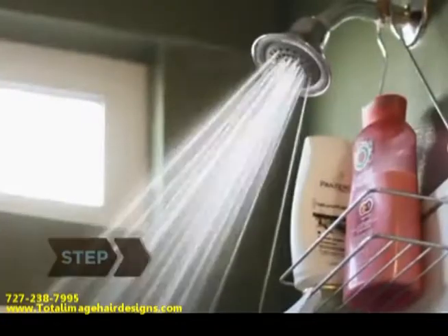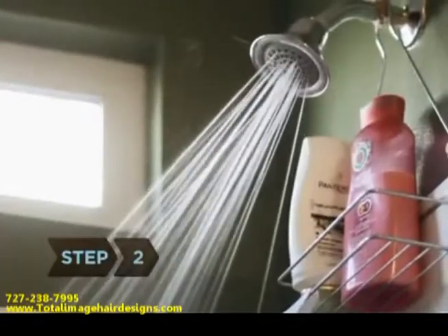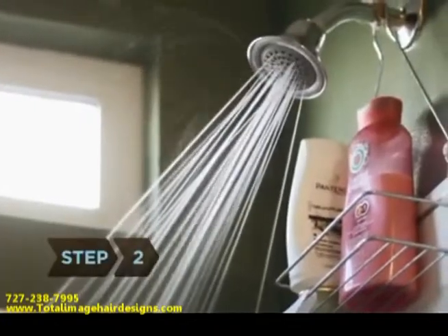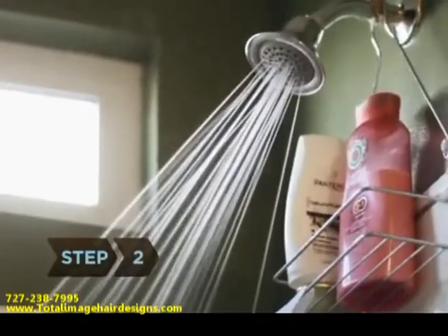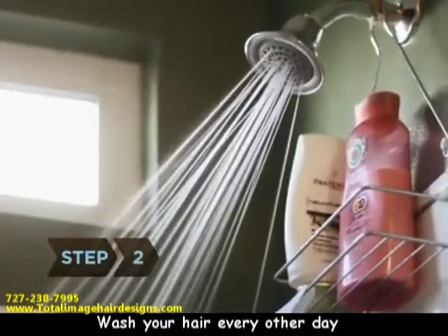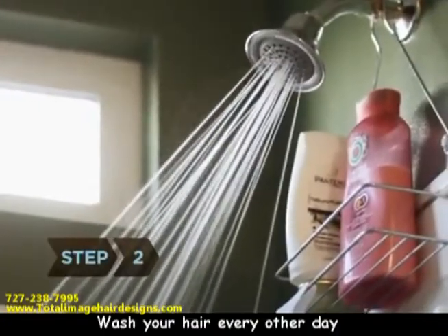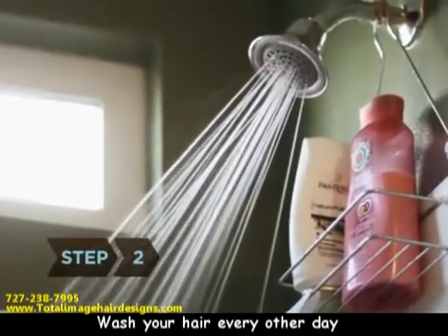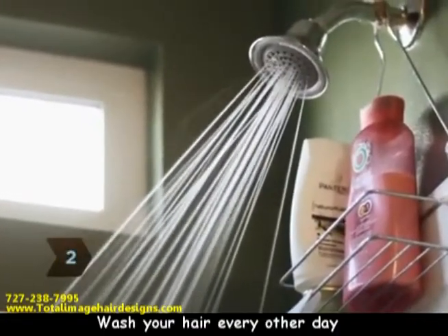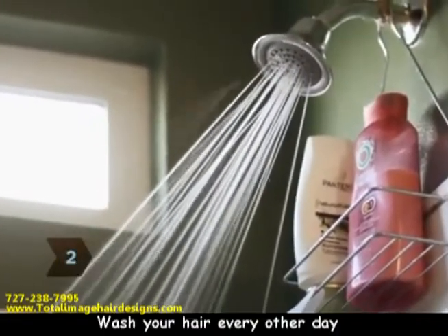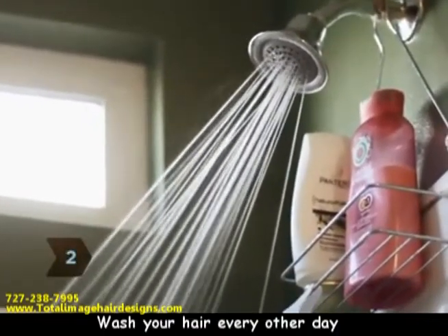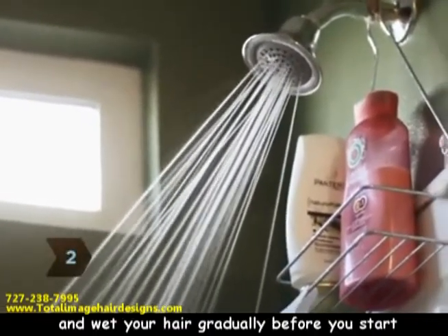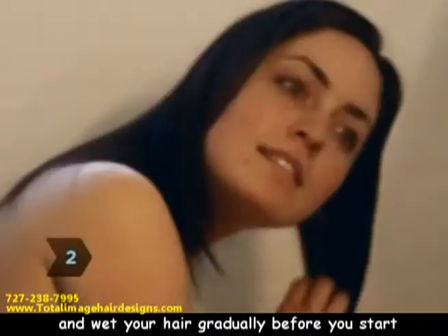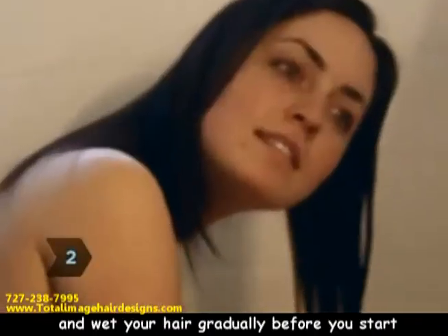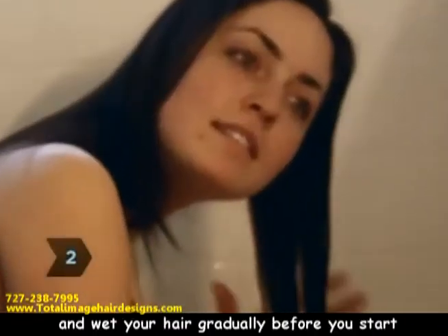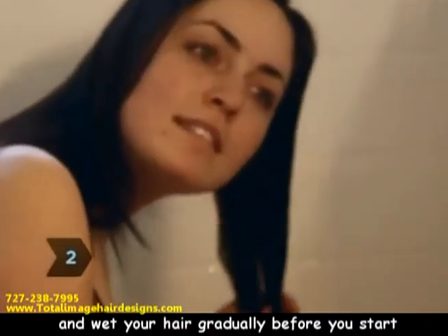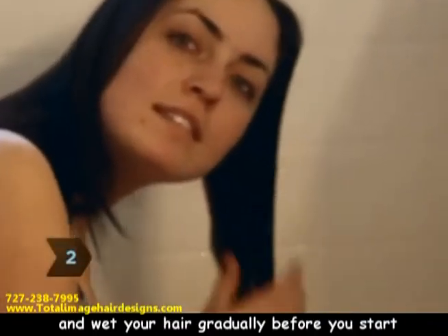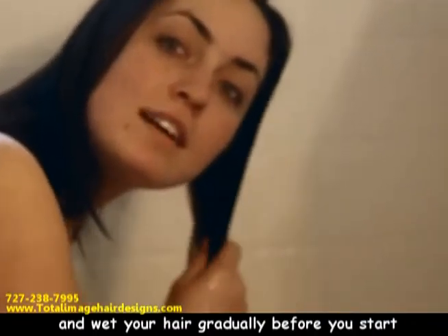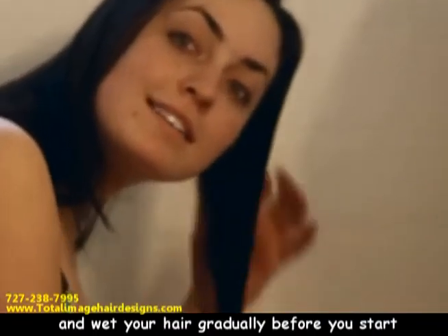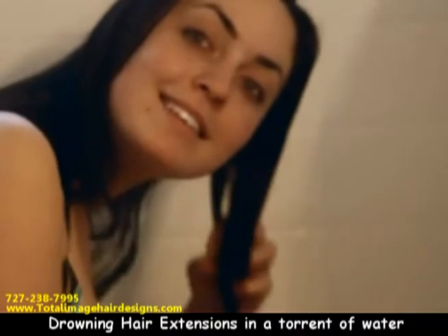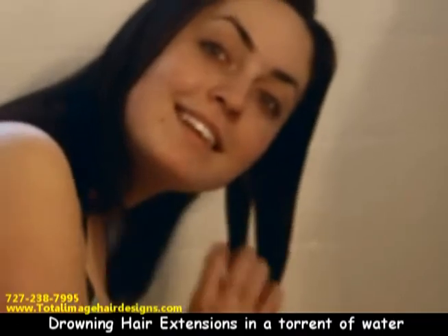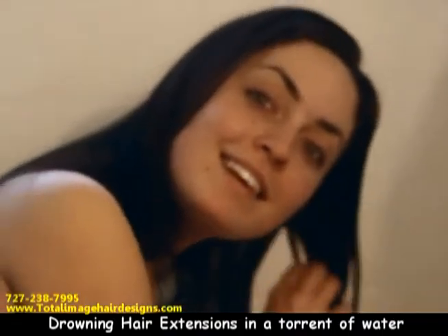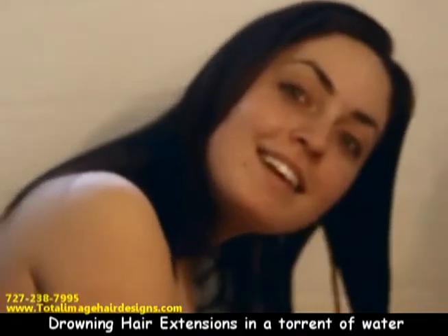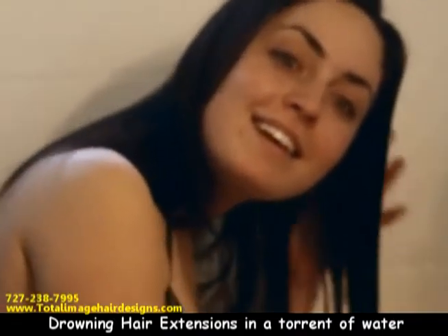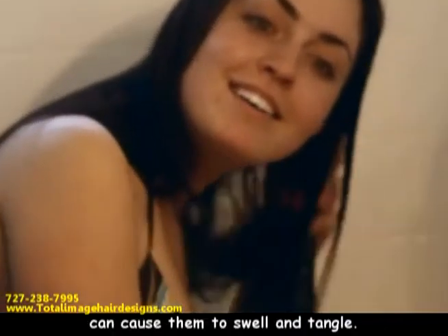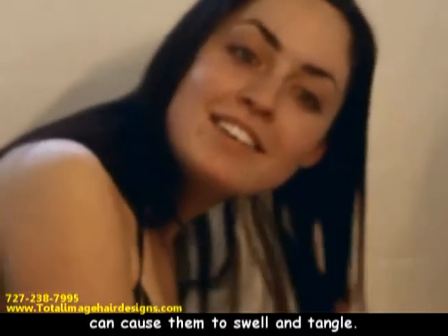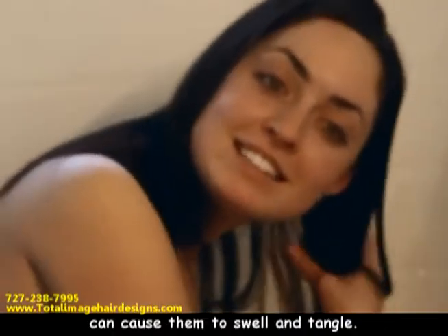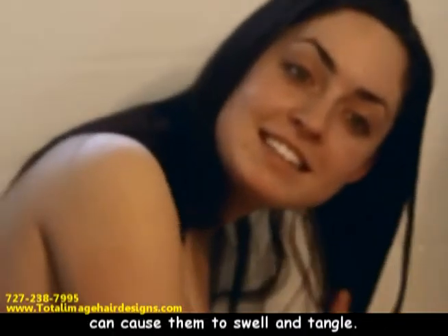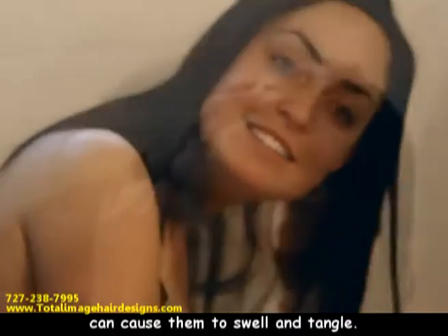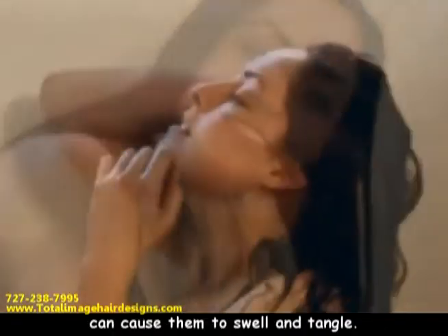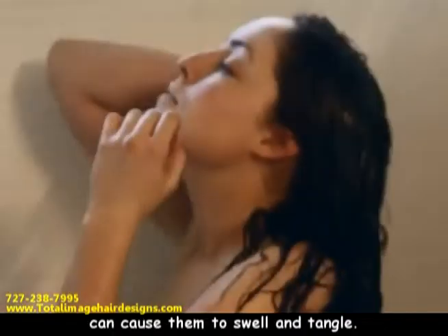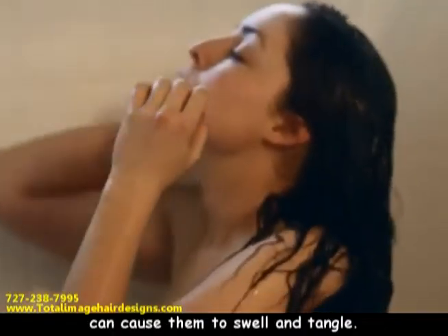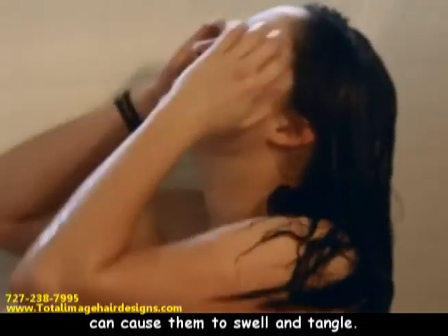Step 2. Wash your hair every other day and wet your hair gradually before you start. Drowning hair extensions in a torrent of water can cause them to swell and tangle.